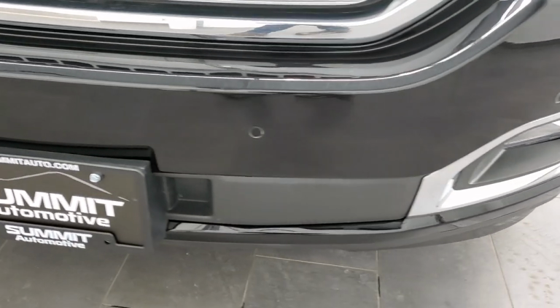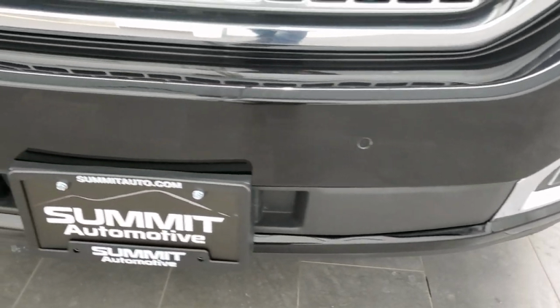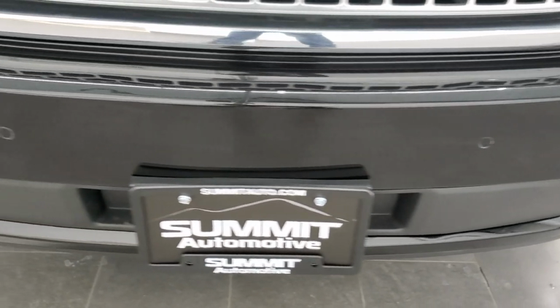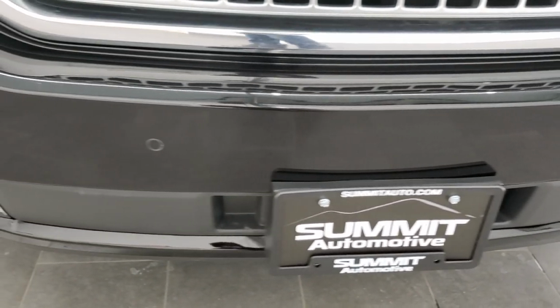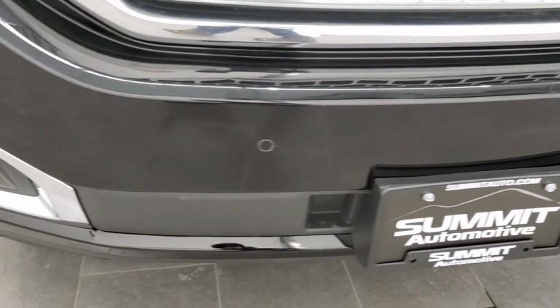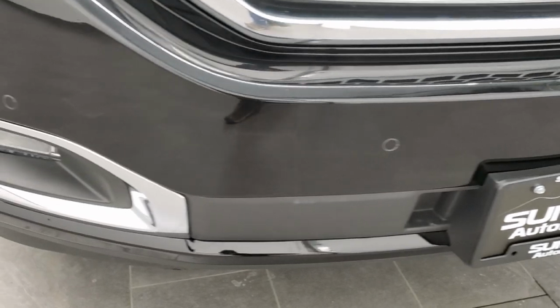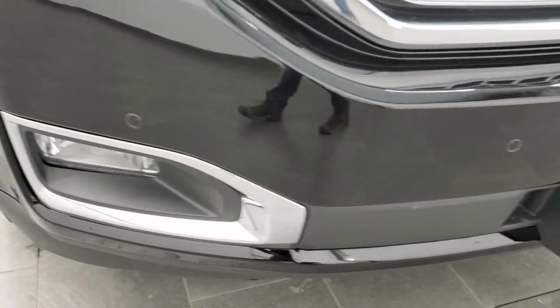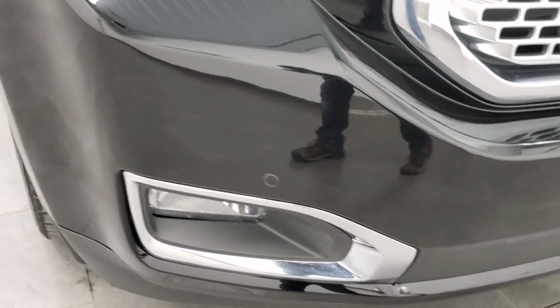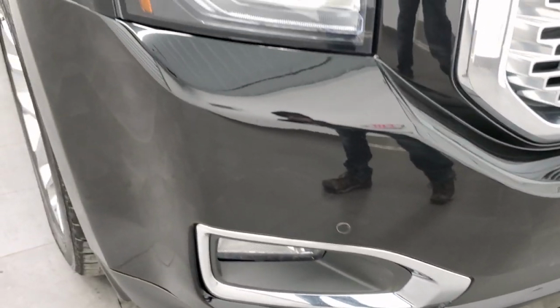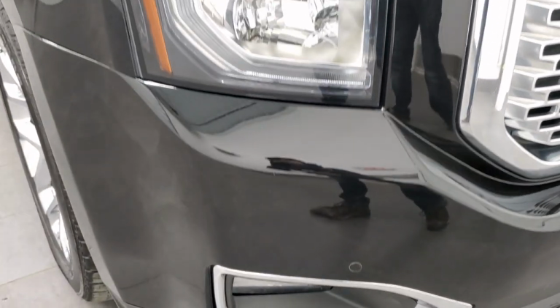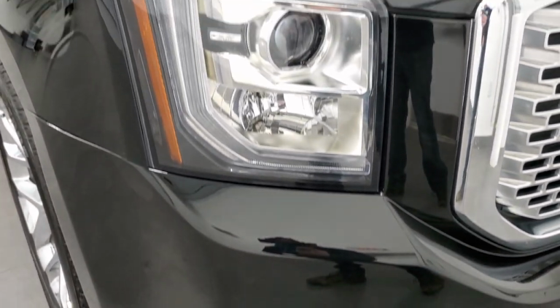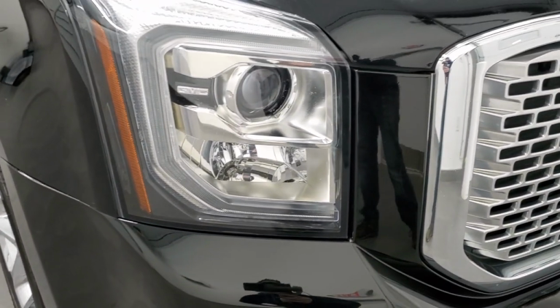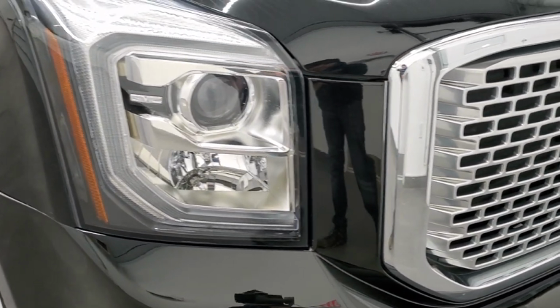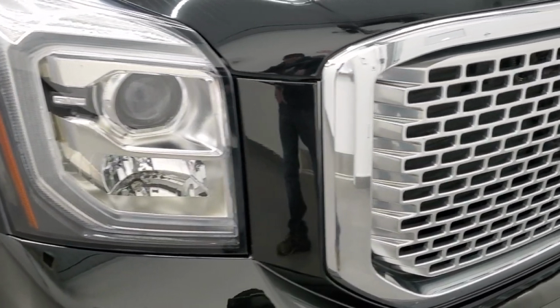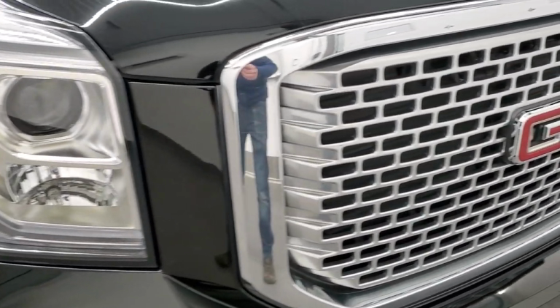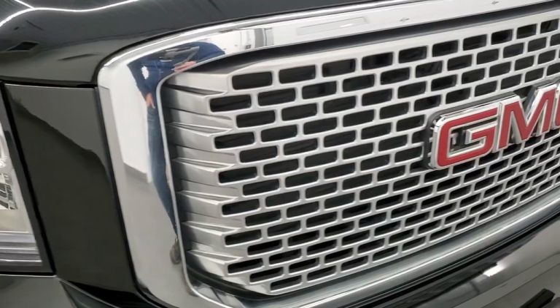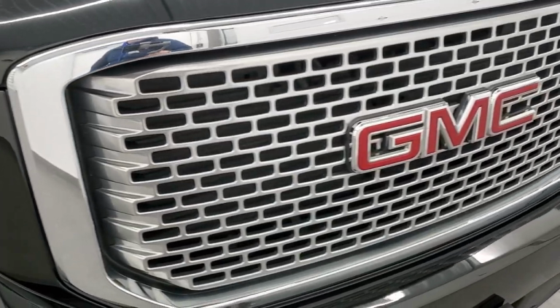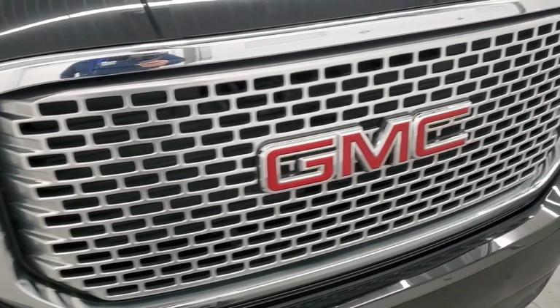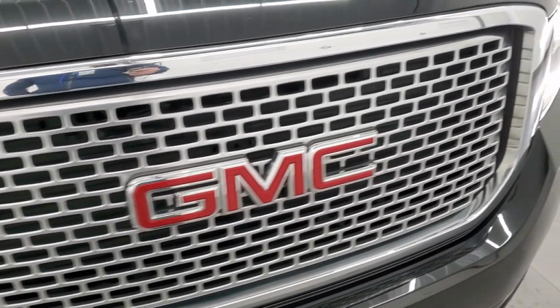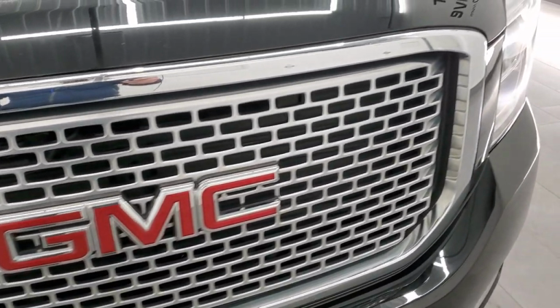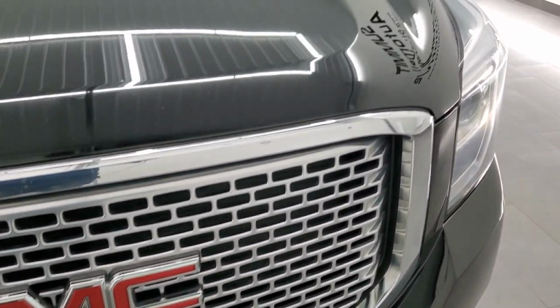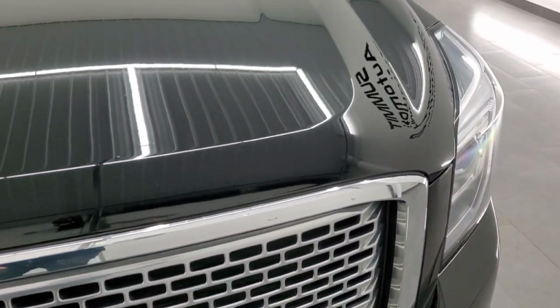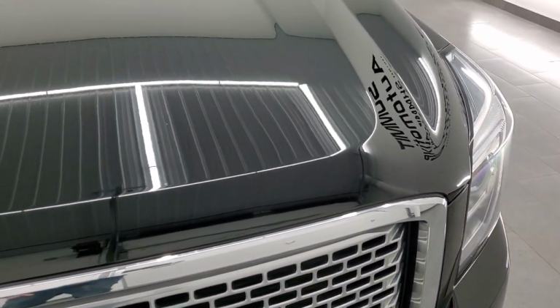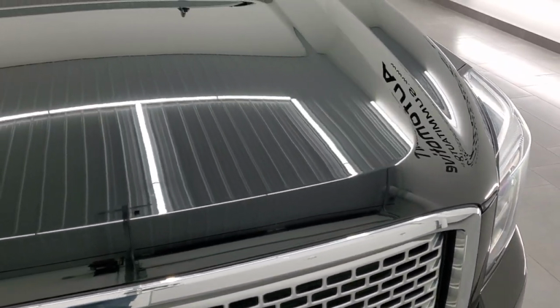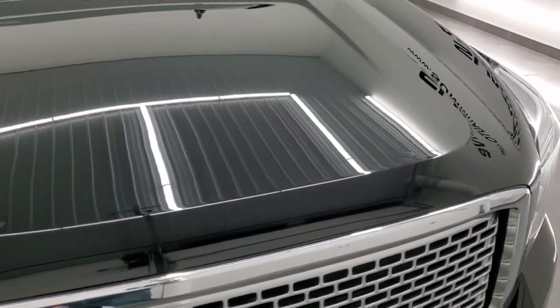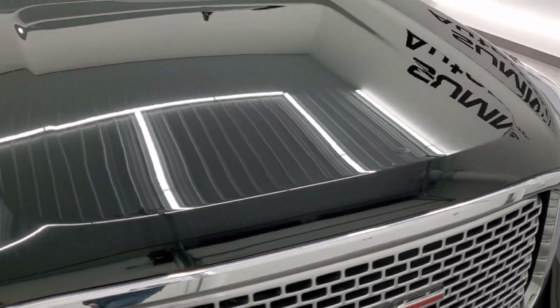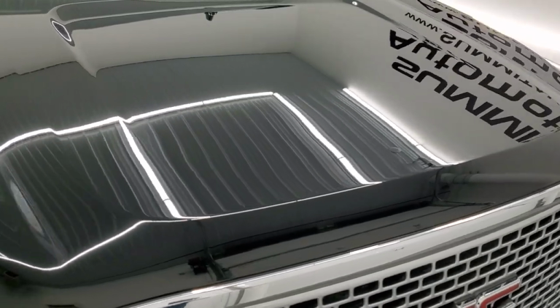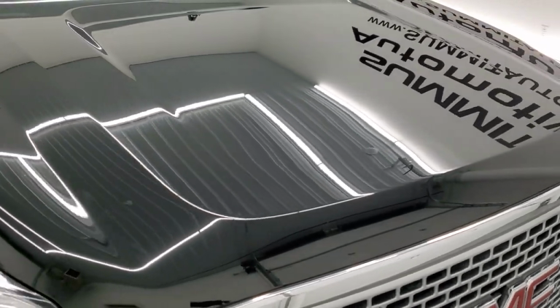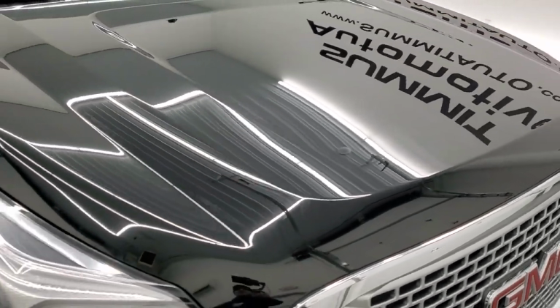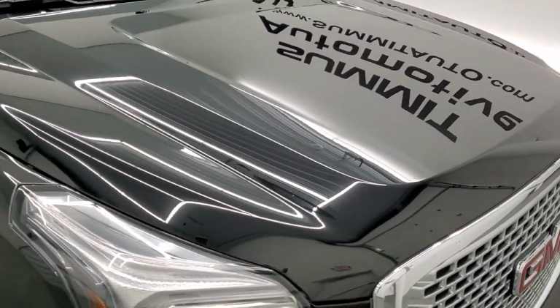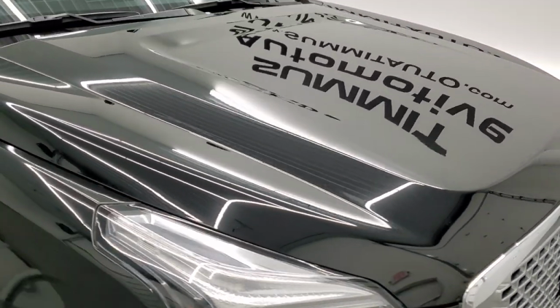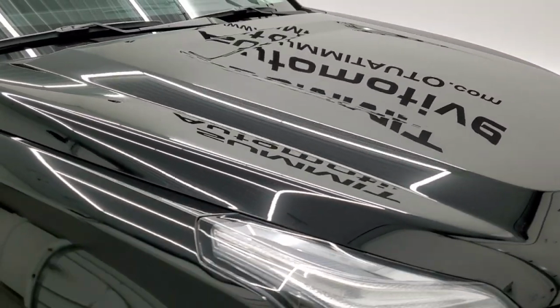No dents, dings, scuffs, or scrapes on that front bumper — it's in excellent shape. Headlight lenses are nice and clear, the grille is in really nice condition as well, and the hood is in great shape too; didn't see any dents or dings on there.